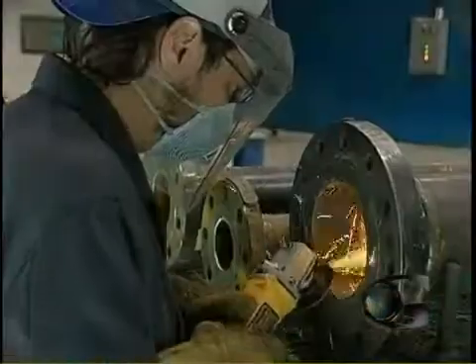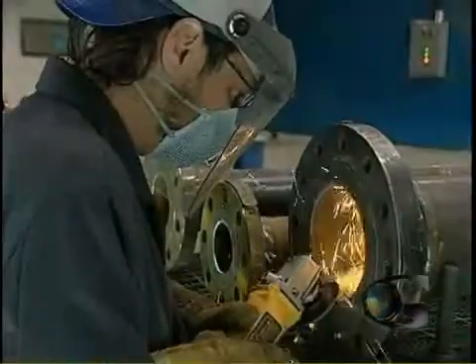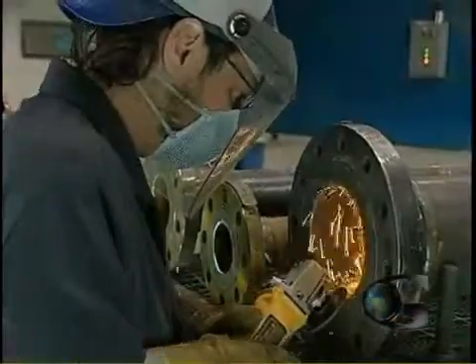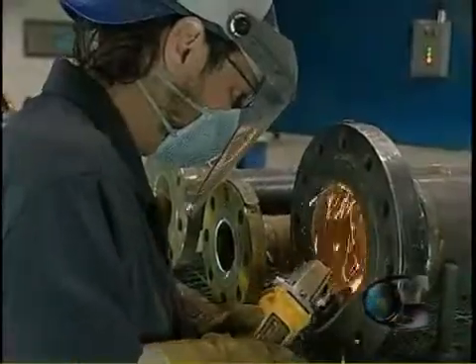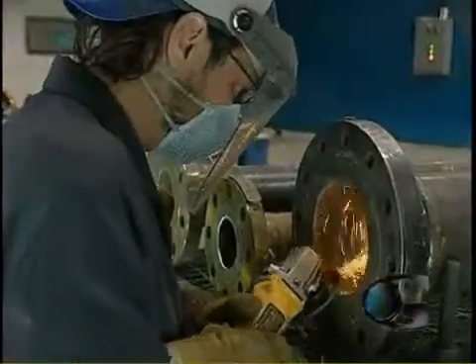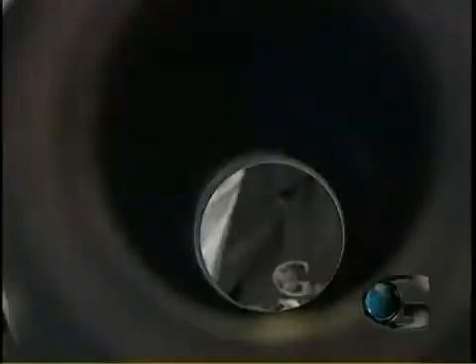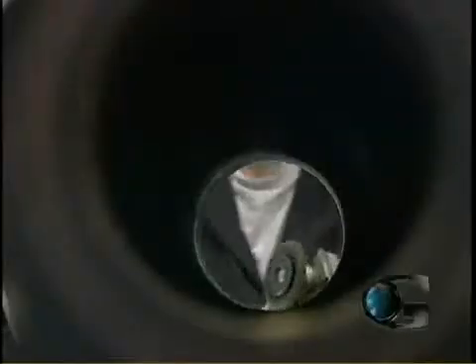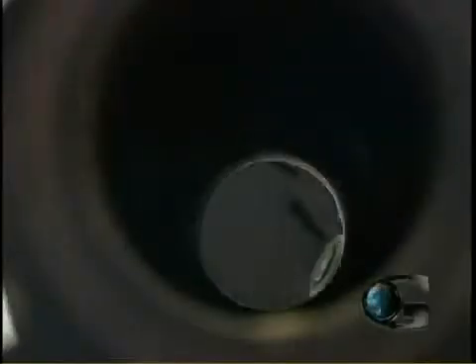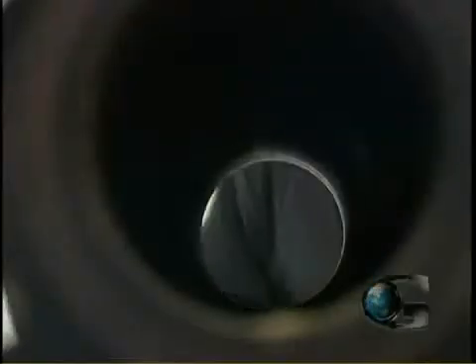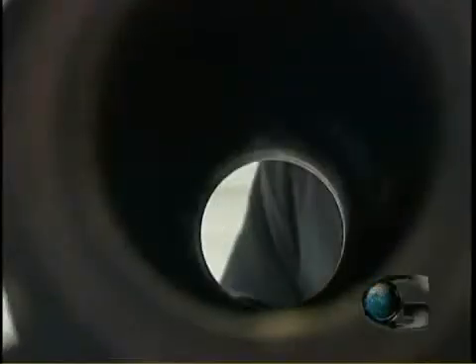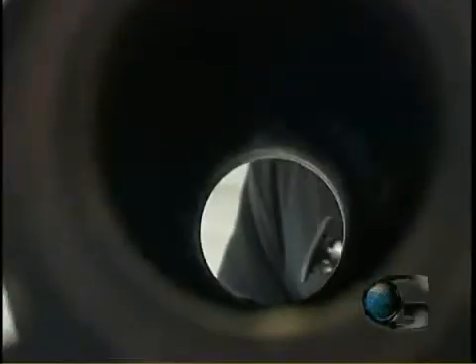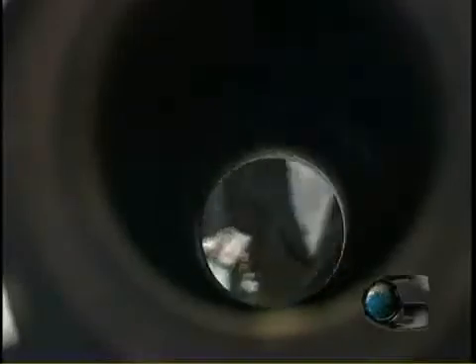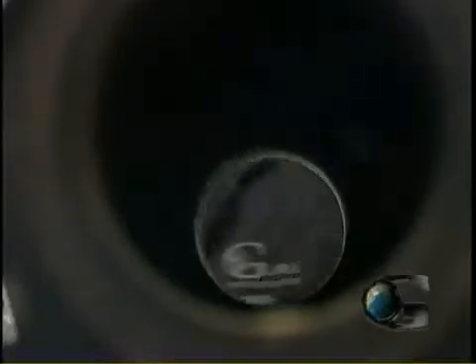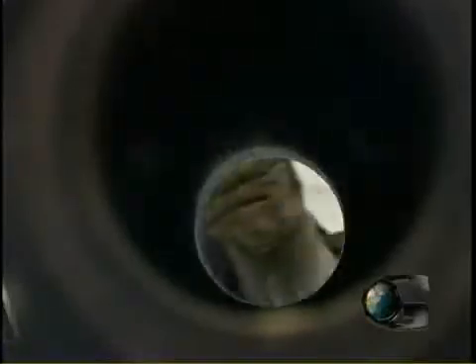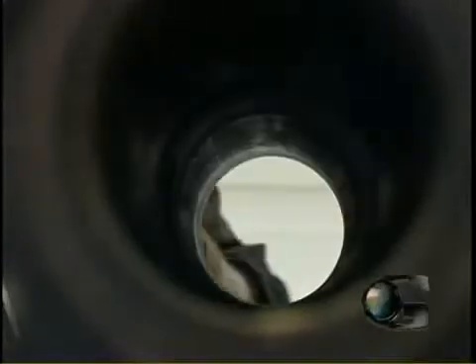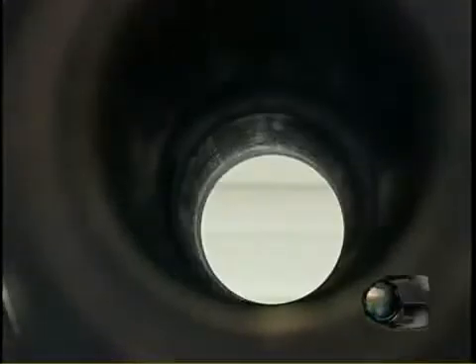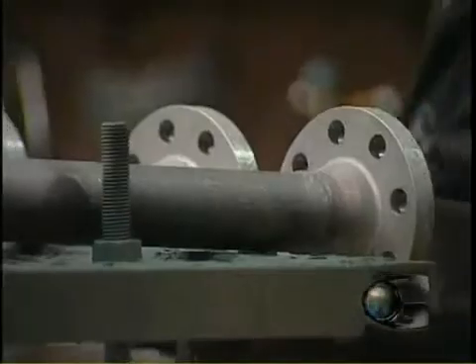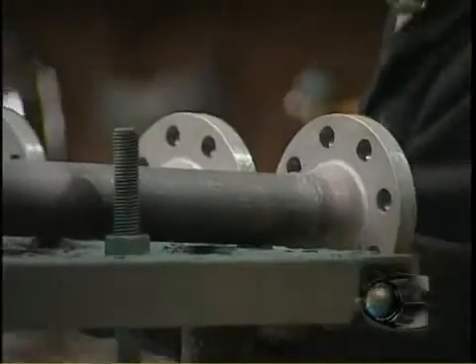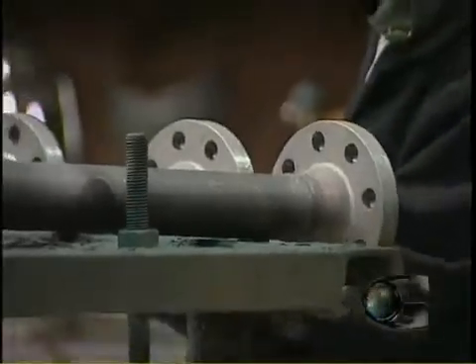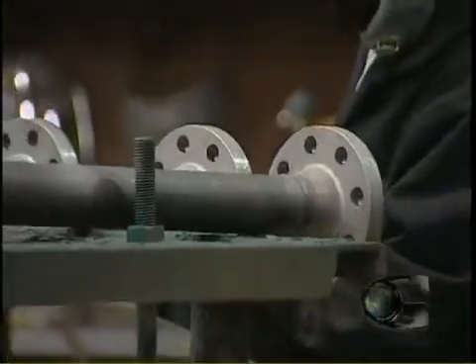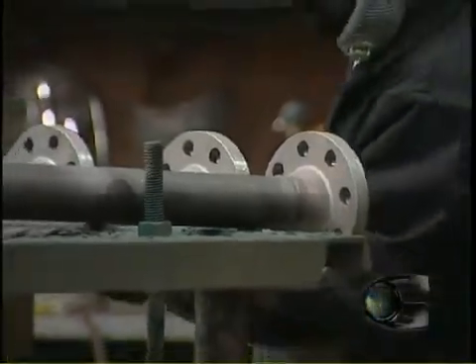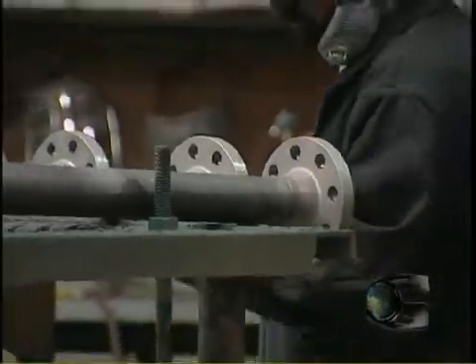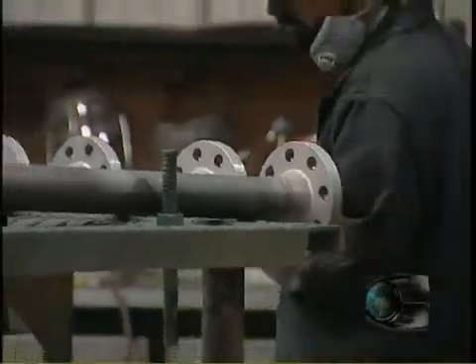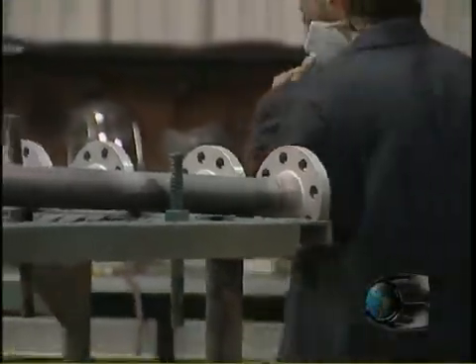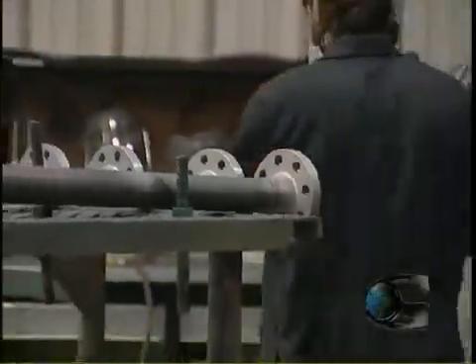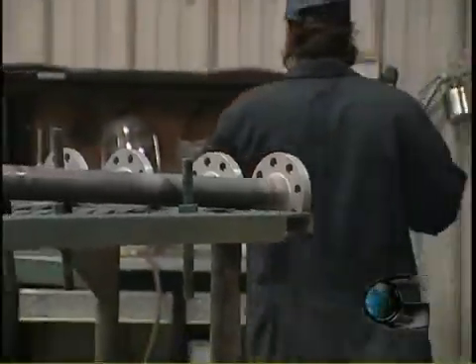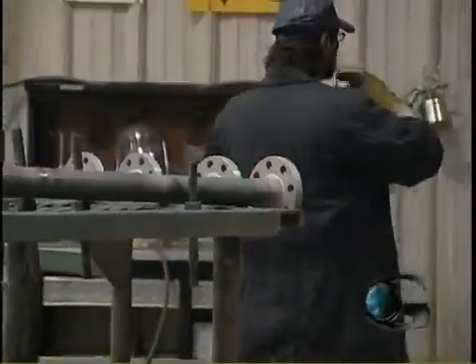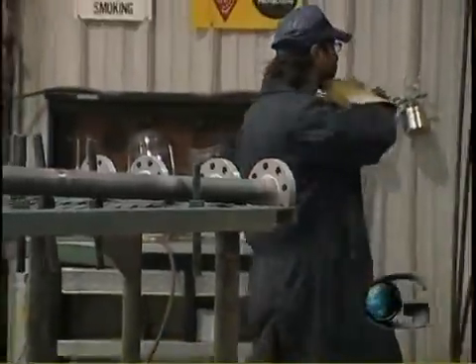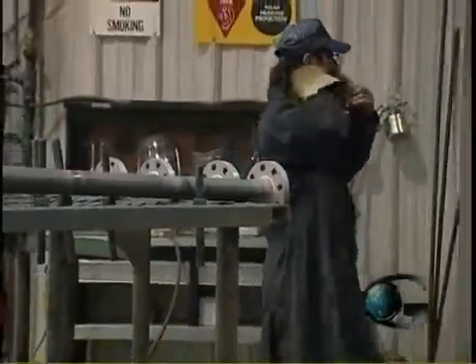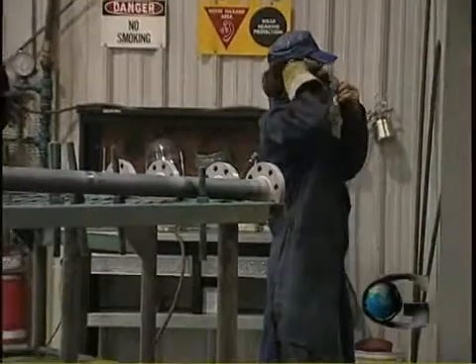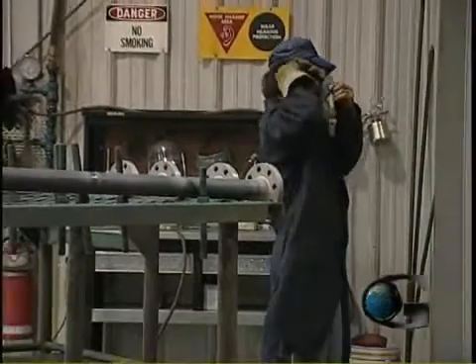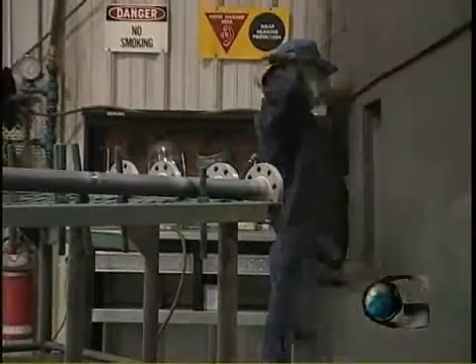Flange faces are beveled, all anomalies such as weld splatter and high or sharp welds are removed, and the piping is abrasive blasted to a white metal finish.